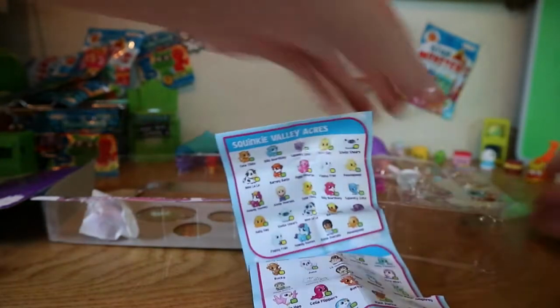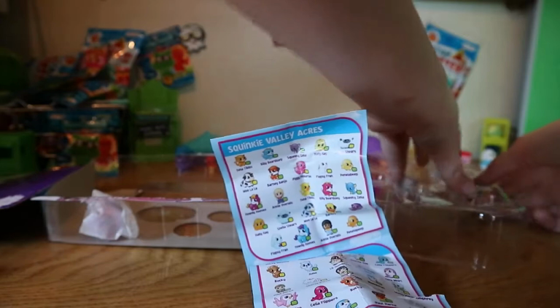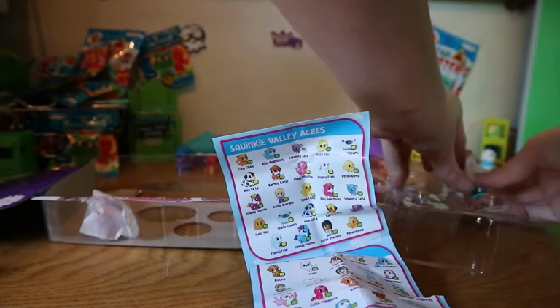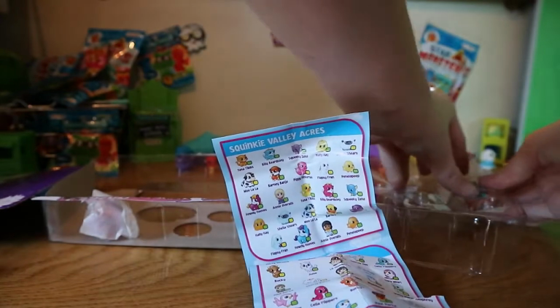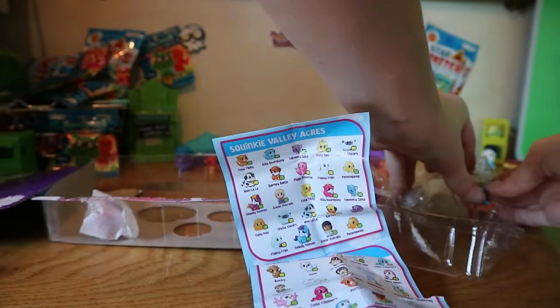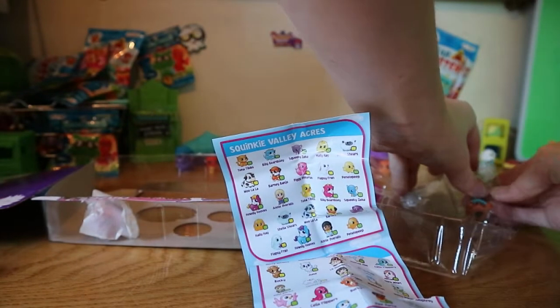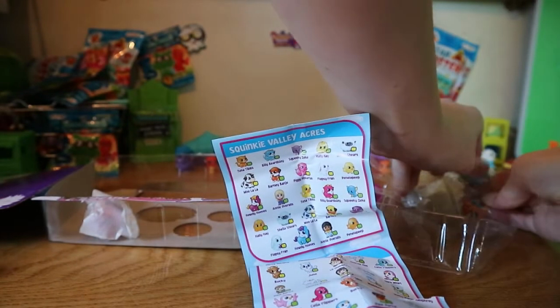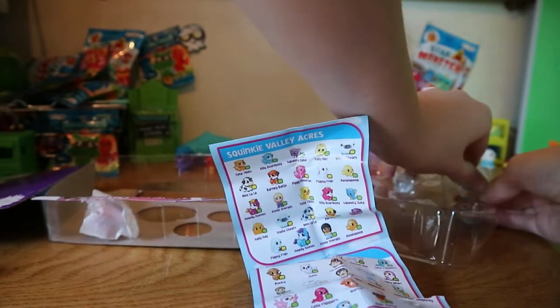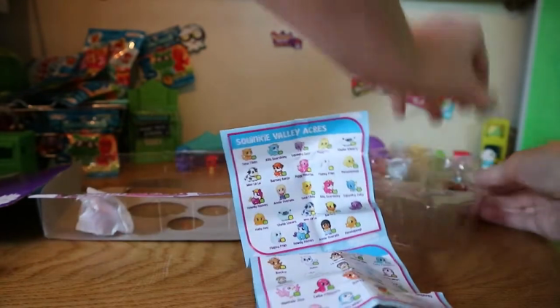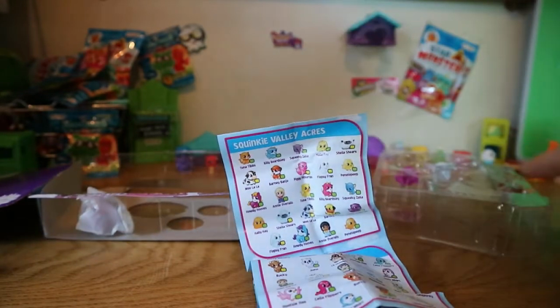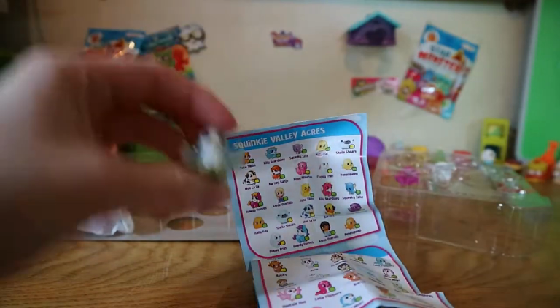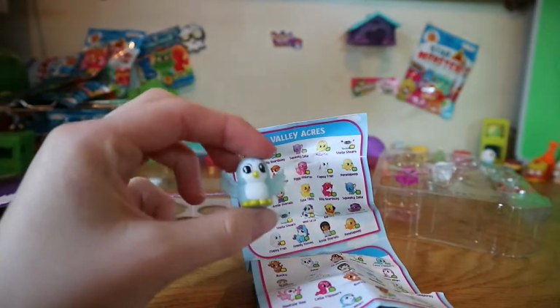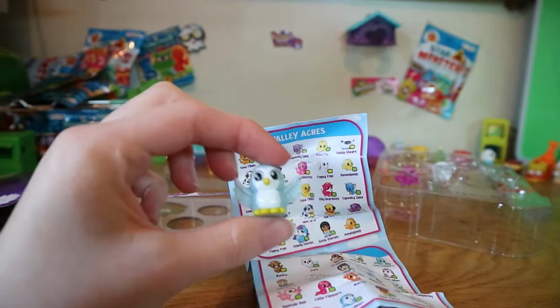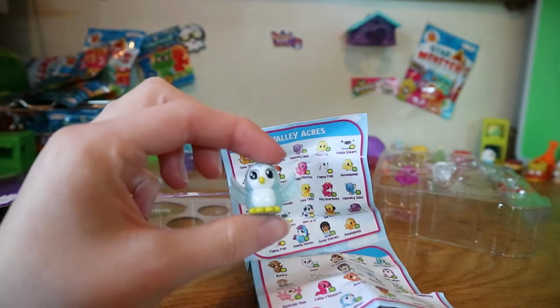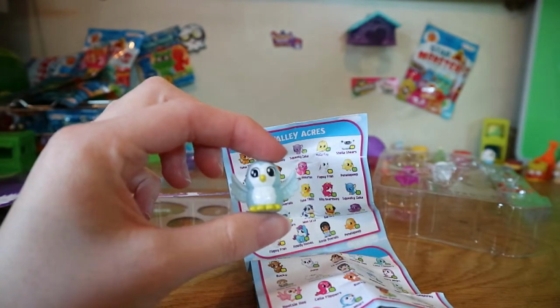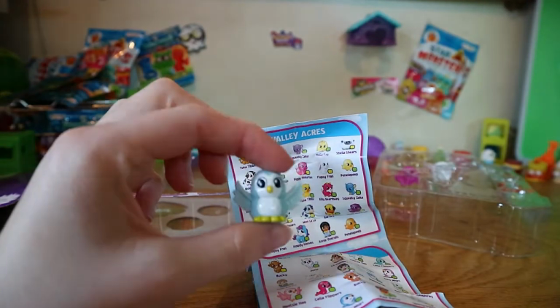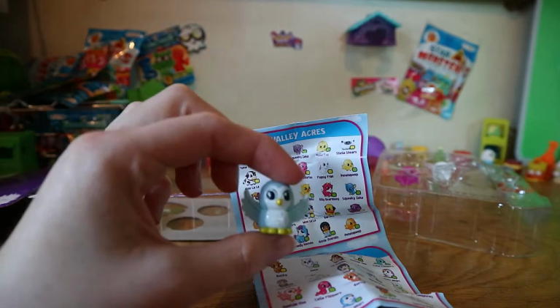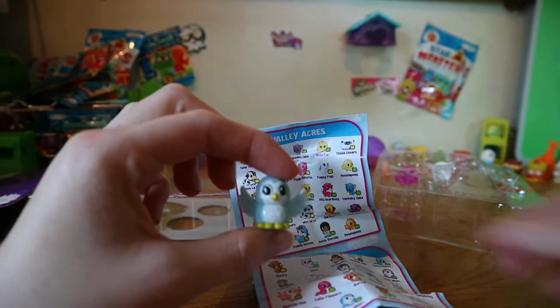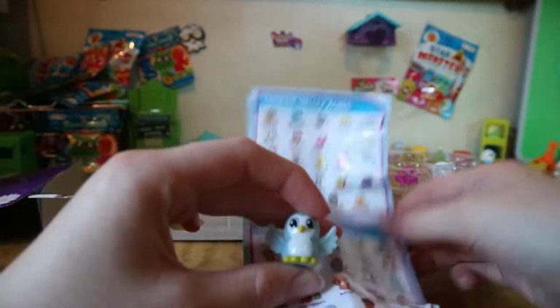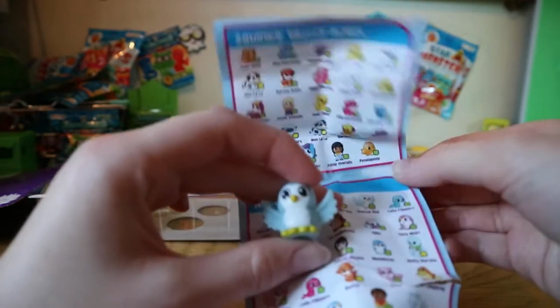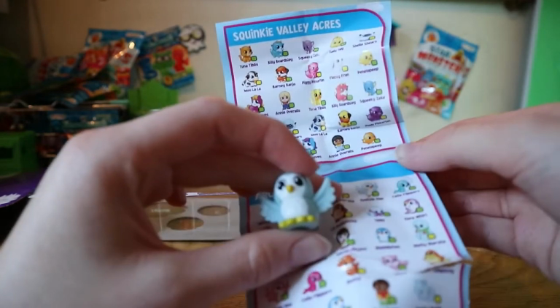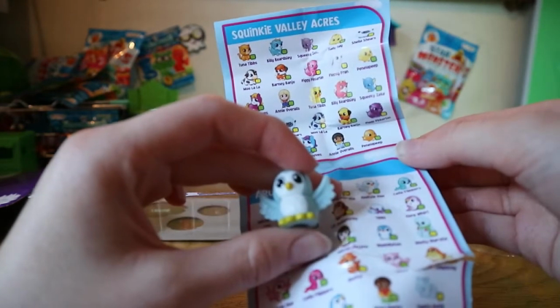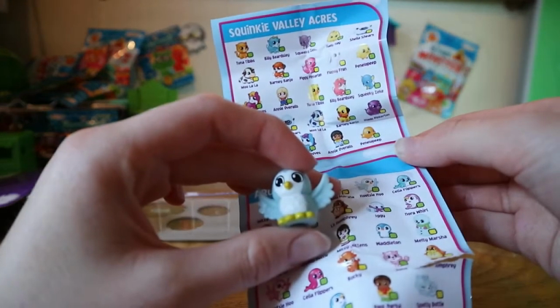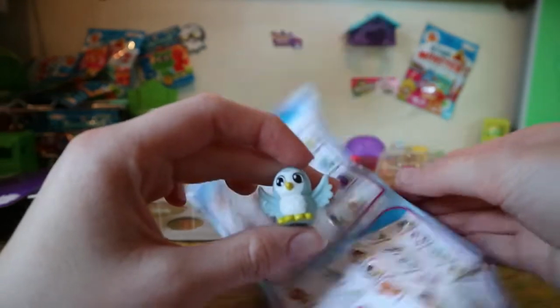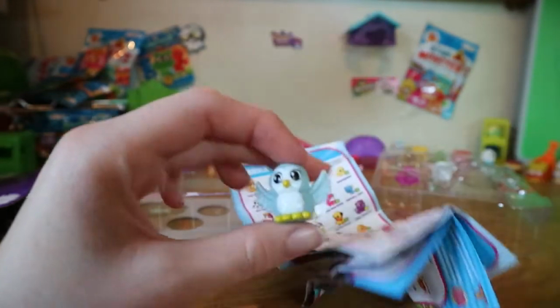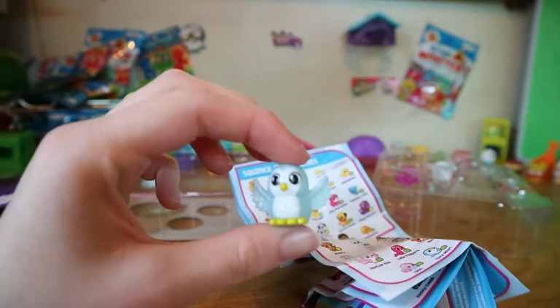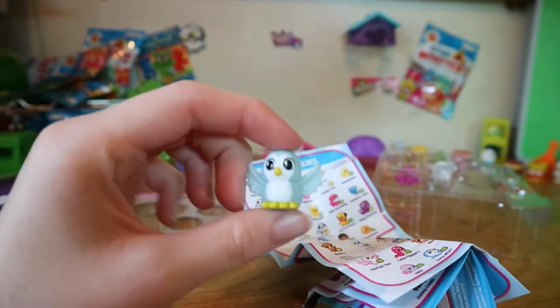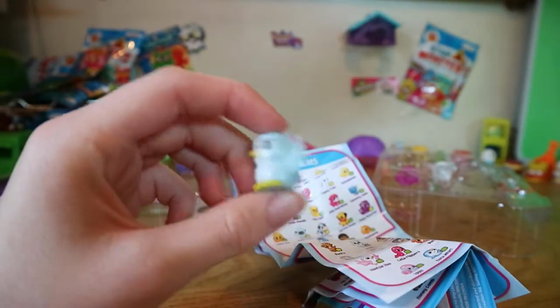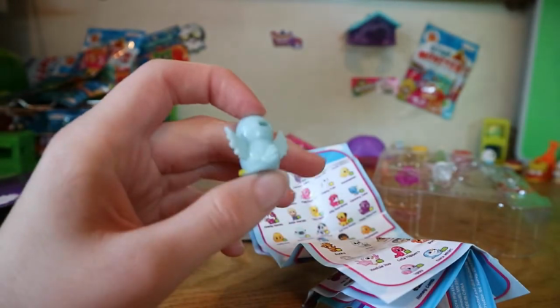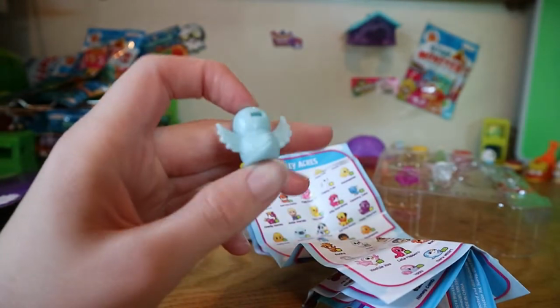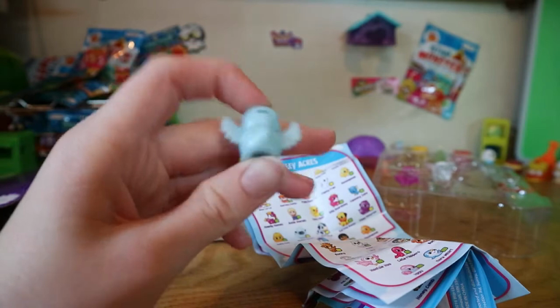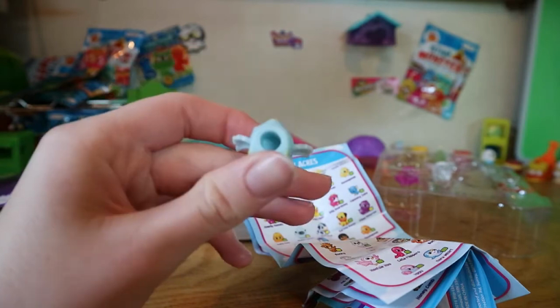Next up we have the owl — and this one is called Hootsy Hoo. So here we have Hootsy Hoo.